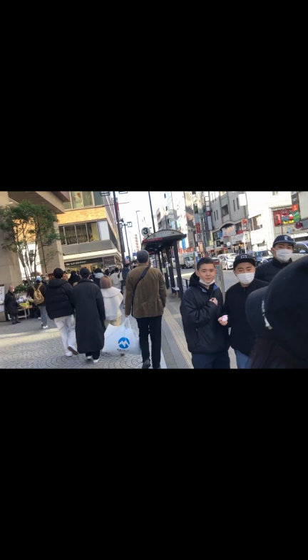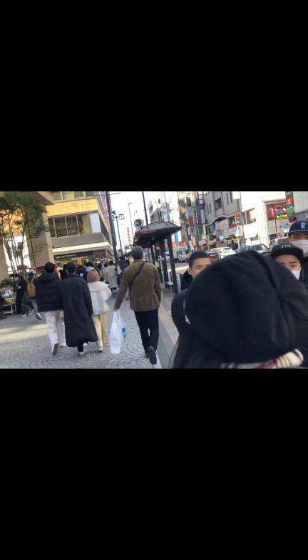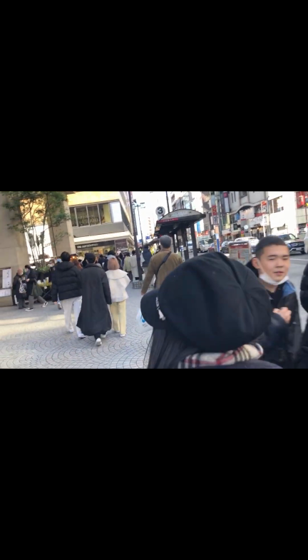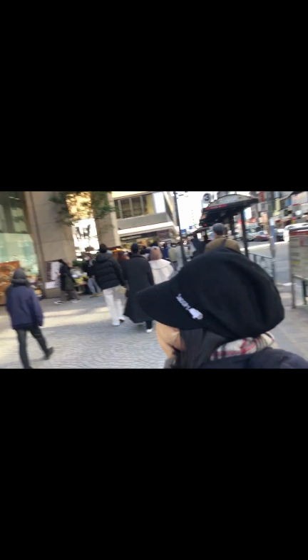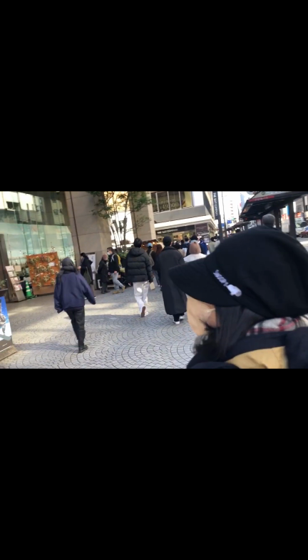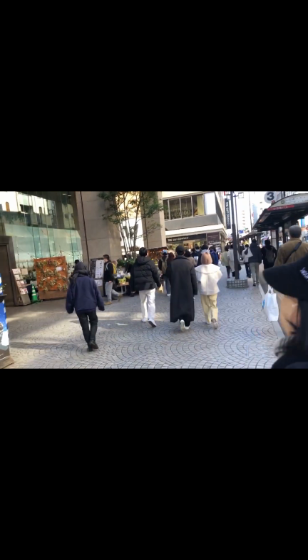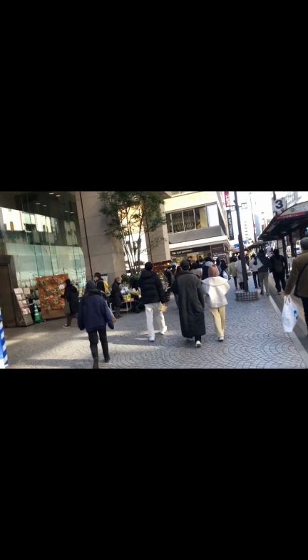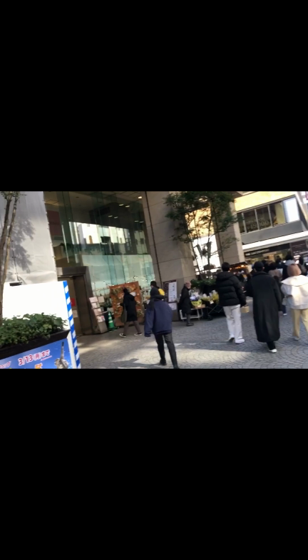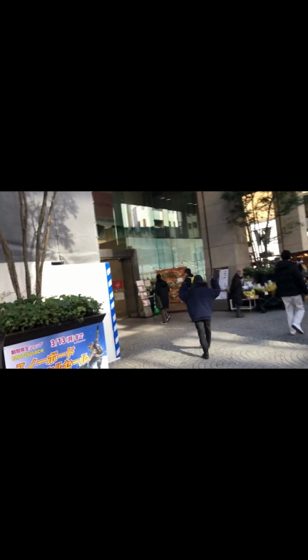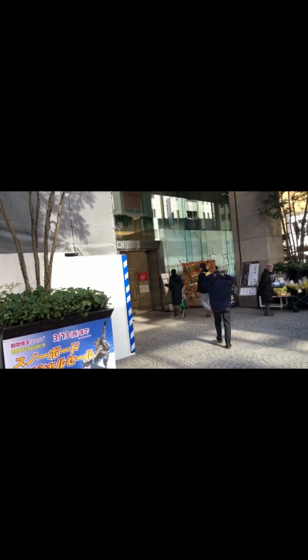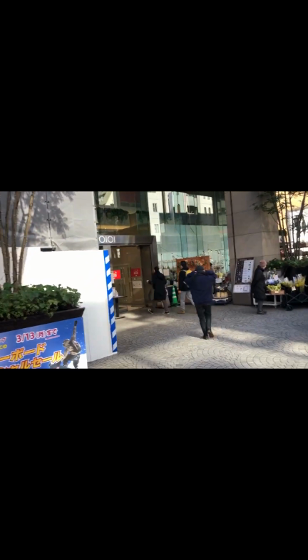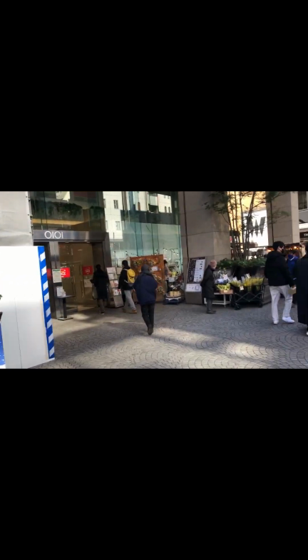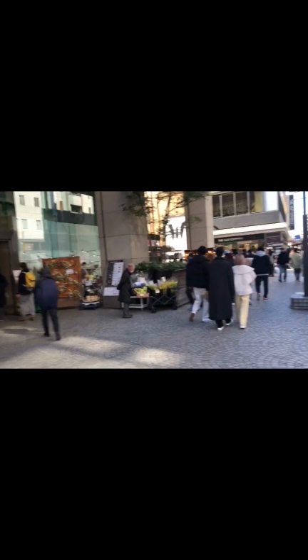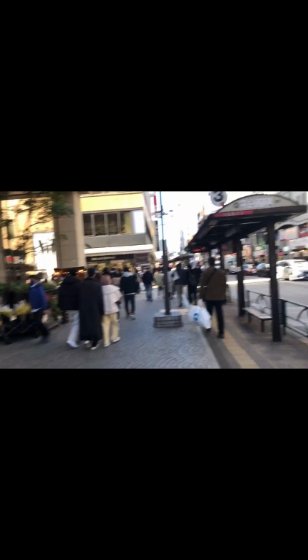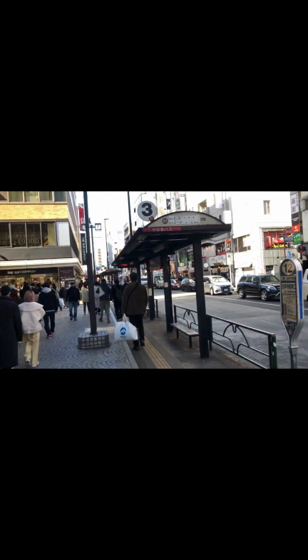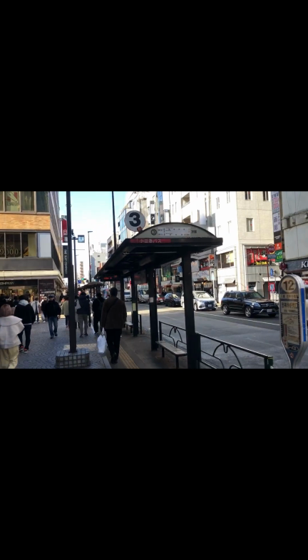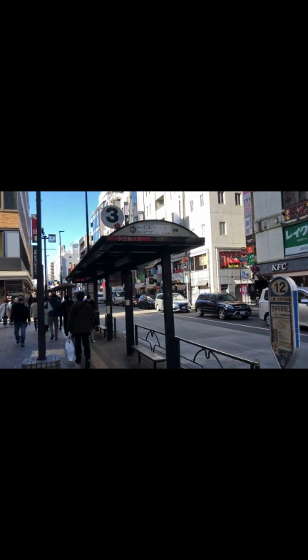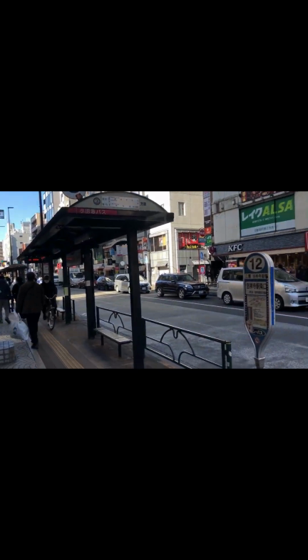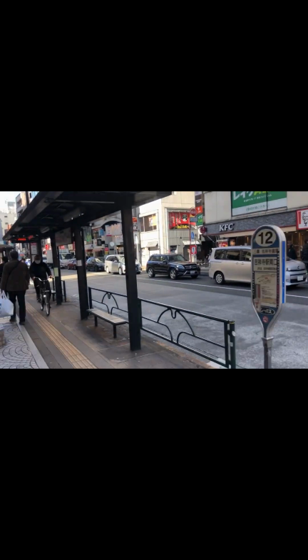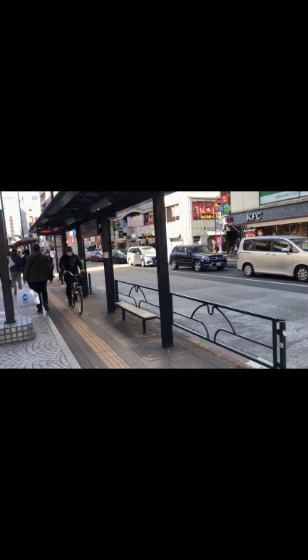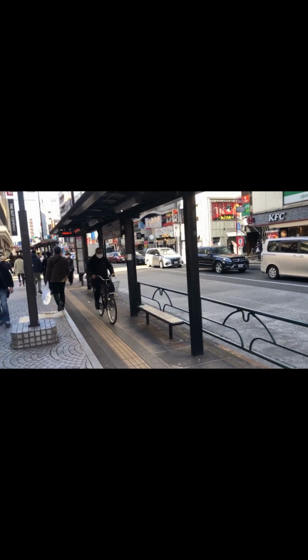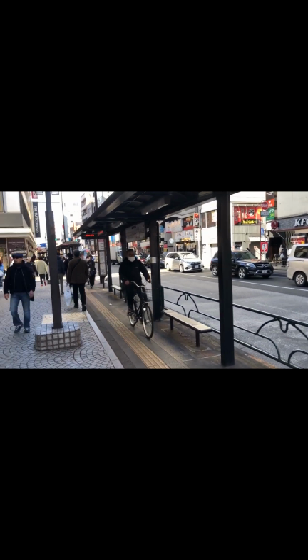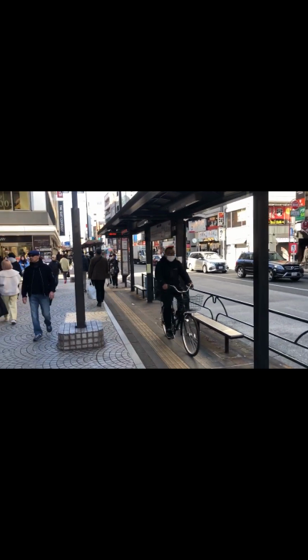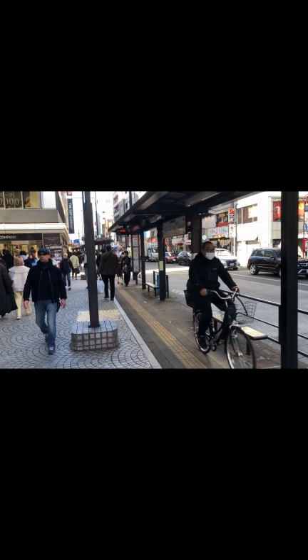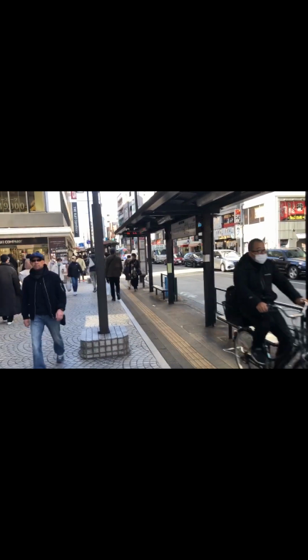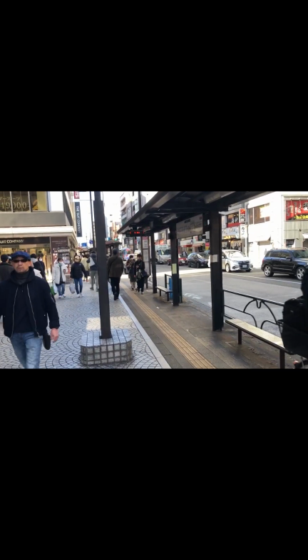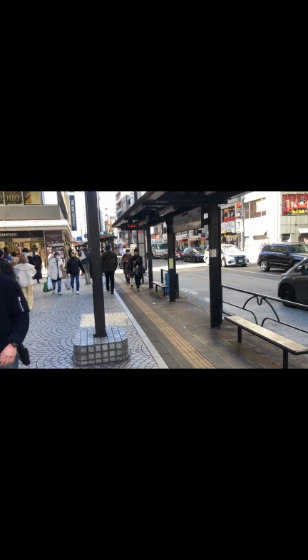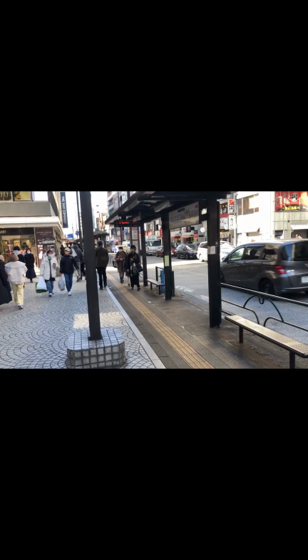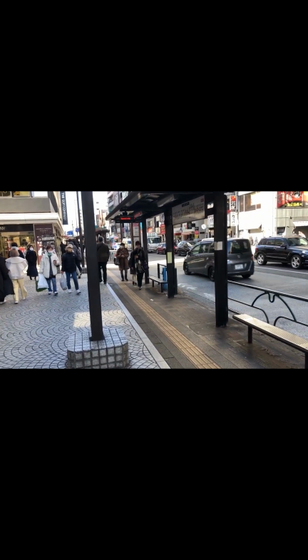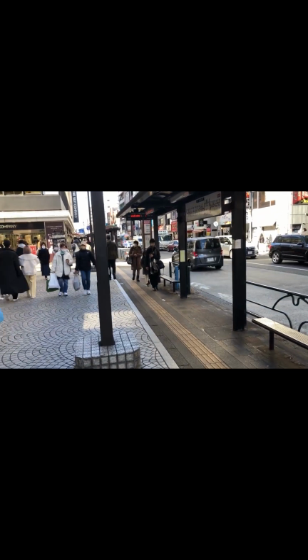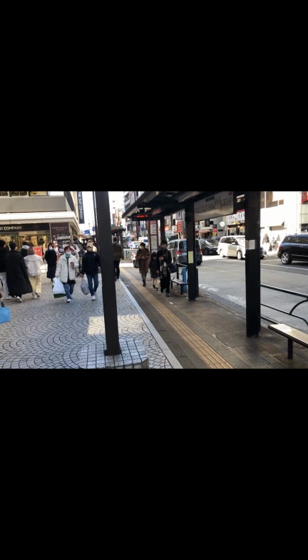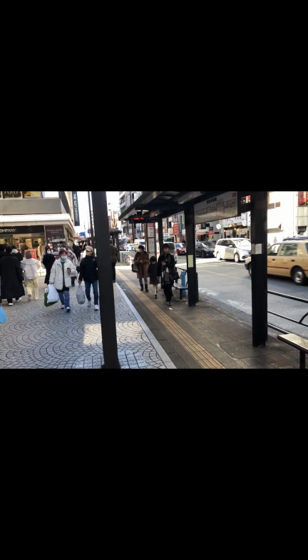It's really cold. Here's our bus stop. Kichijoji is a fascinating city, according to the experts.